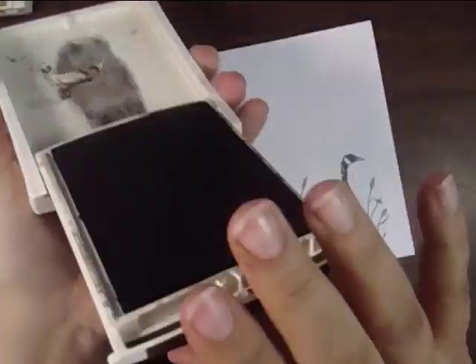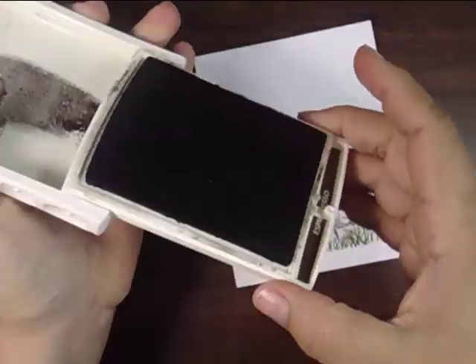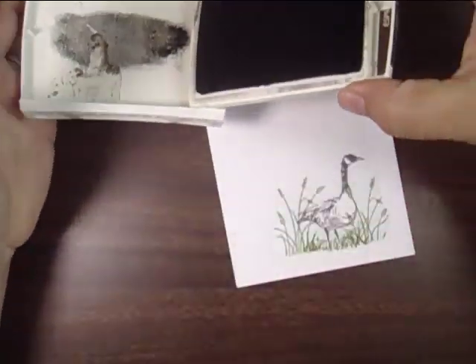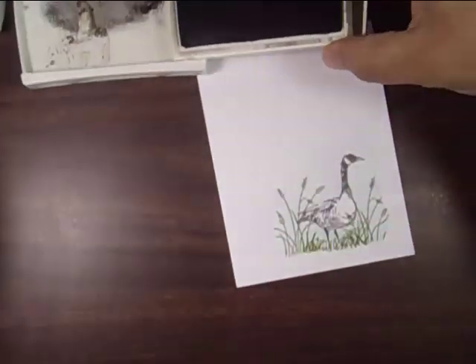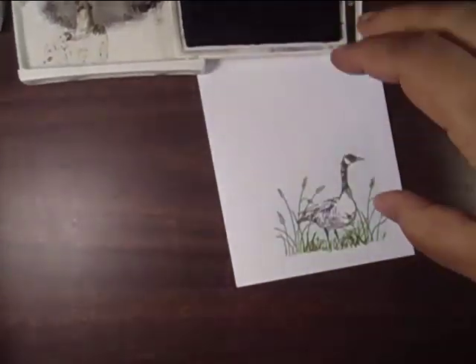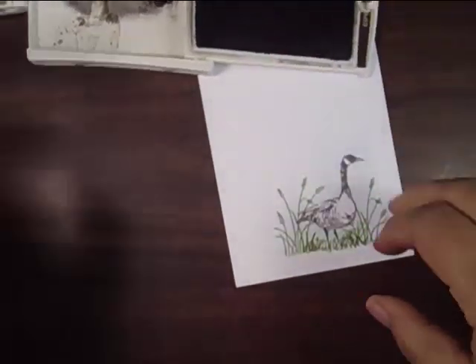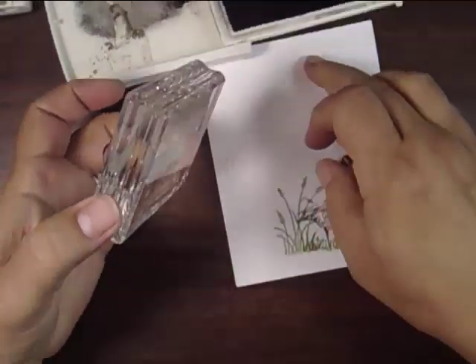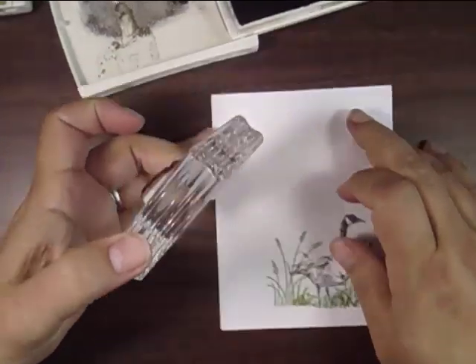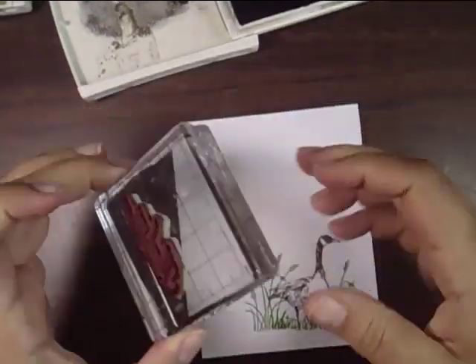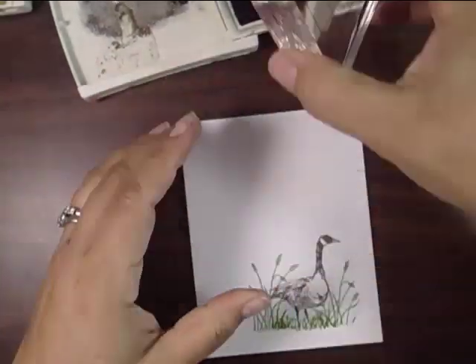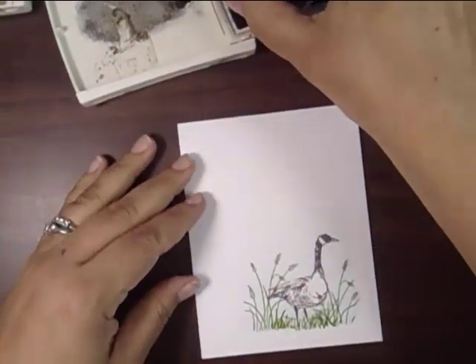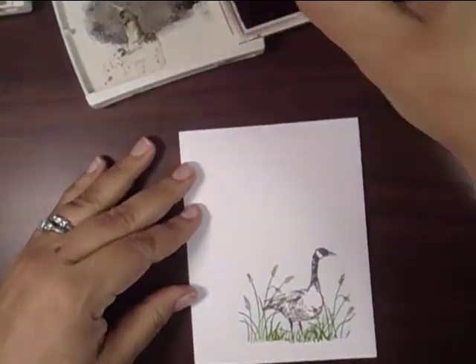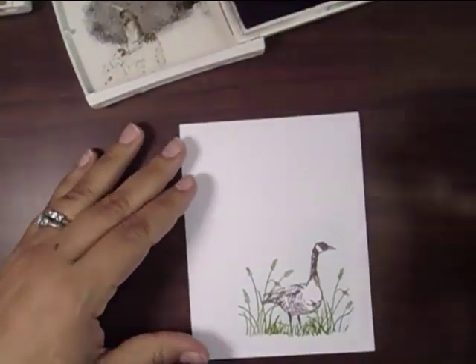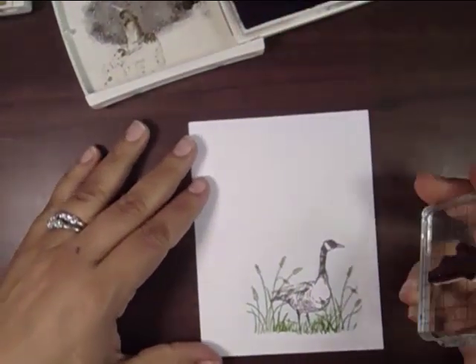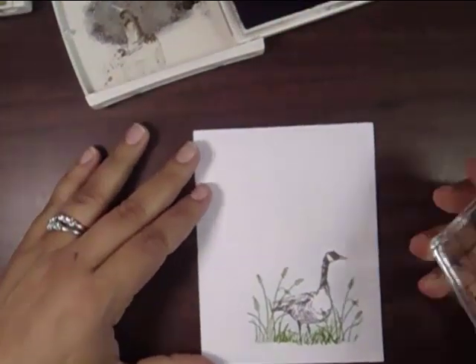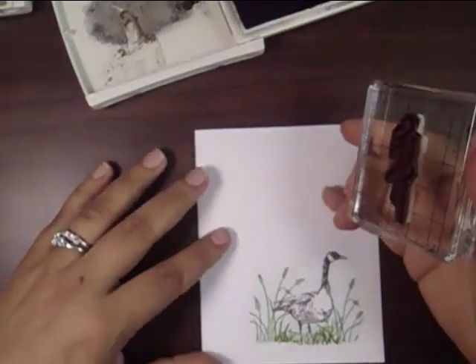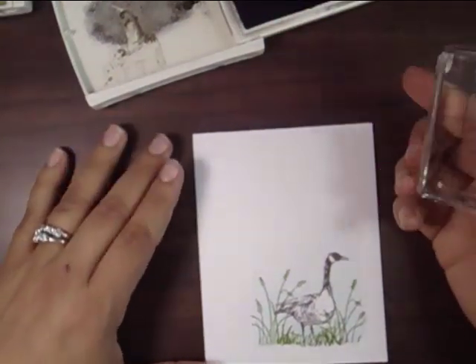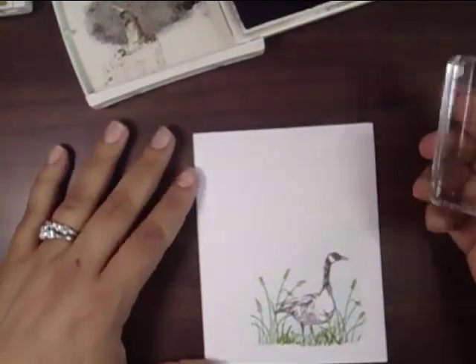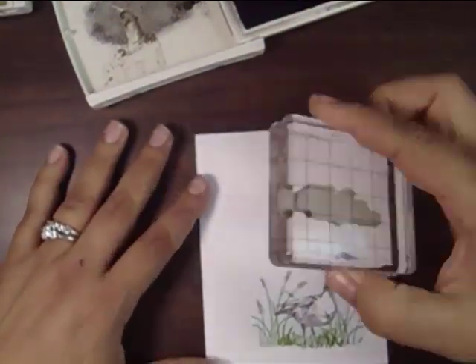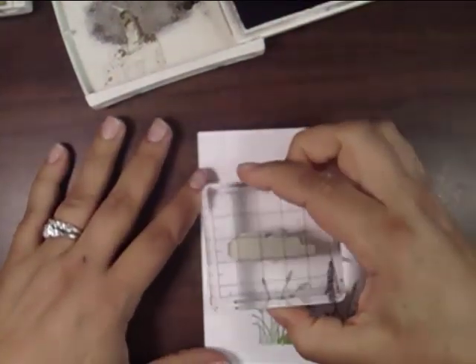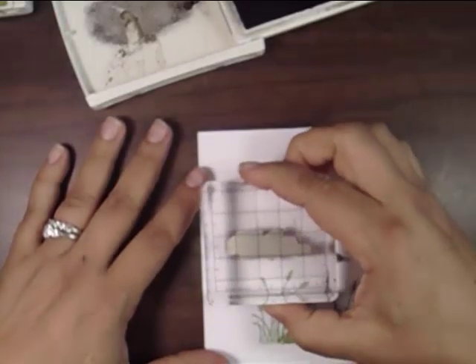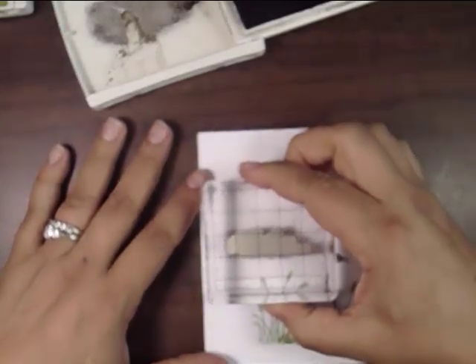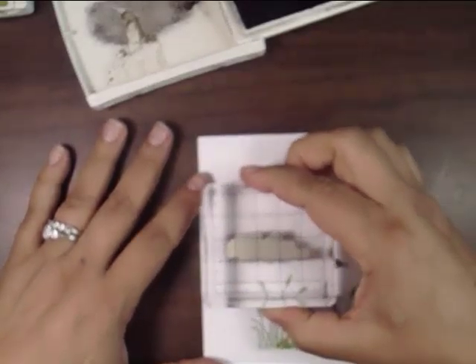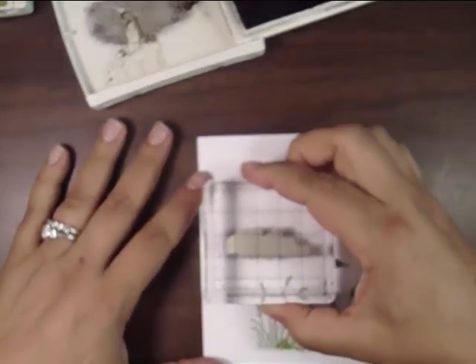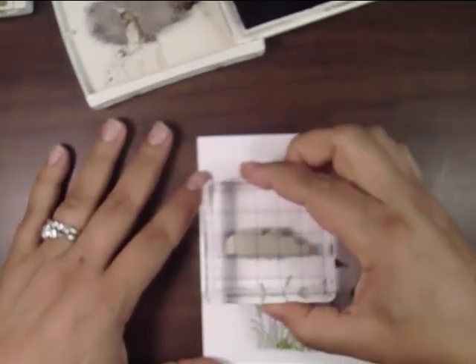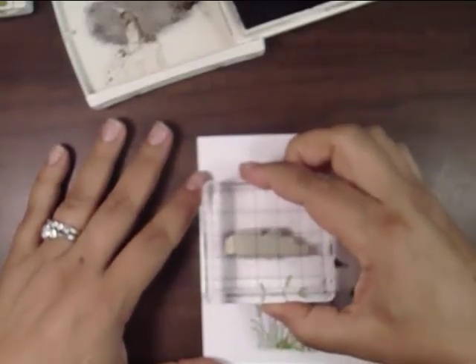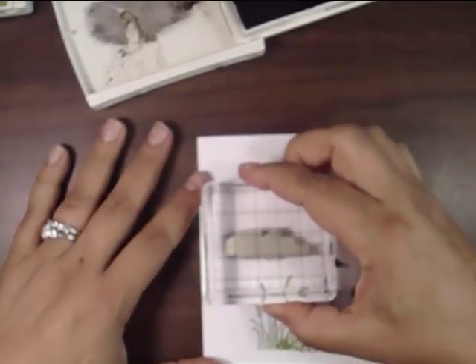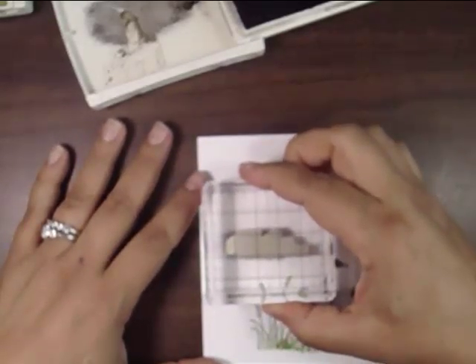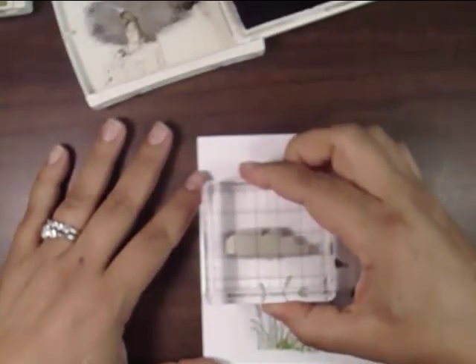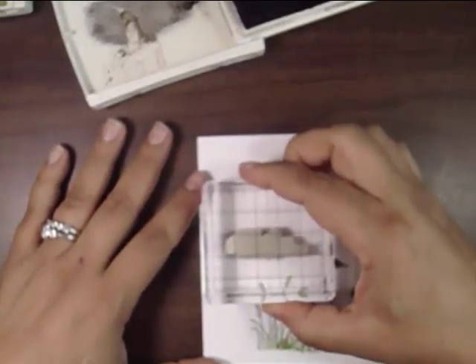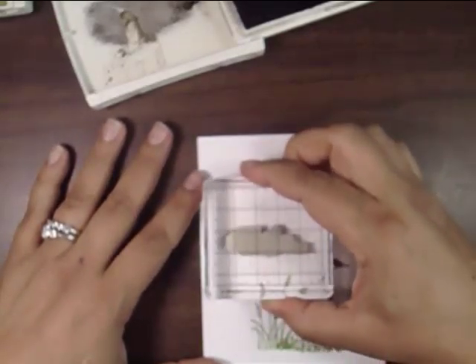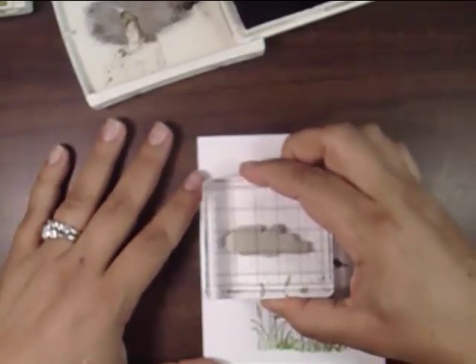I'm going to add the sentiment. It's just a nice quick little card that will brighten anybody's day — it just takes a few minutes.